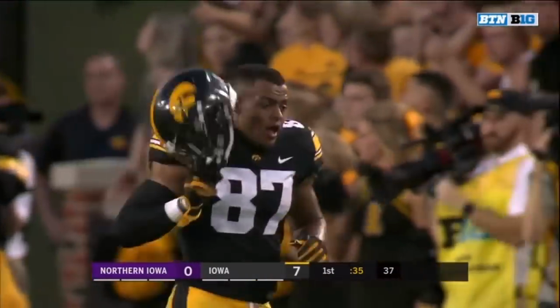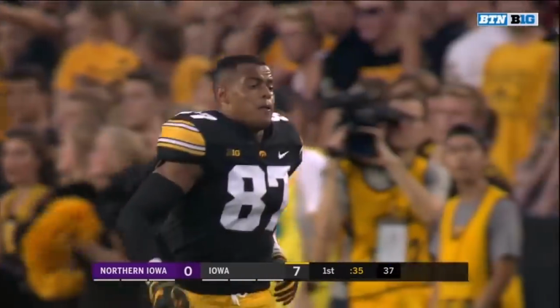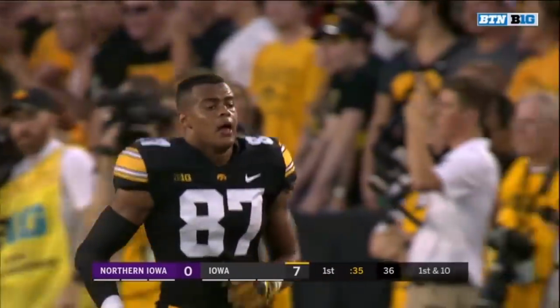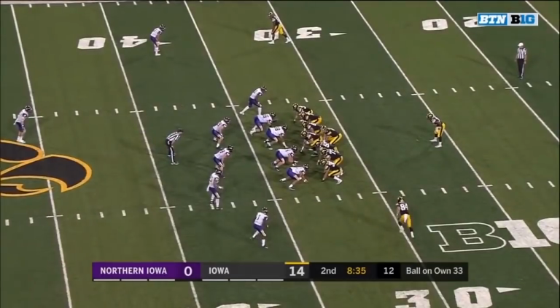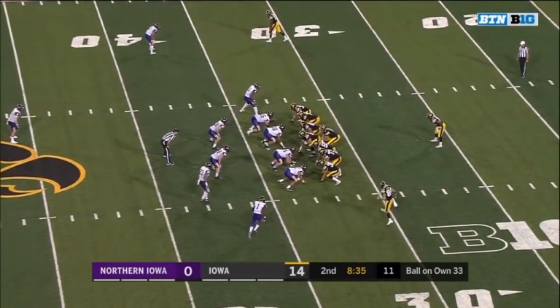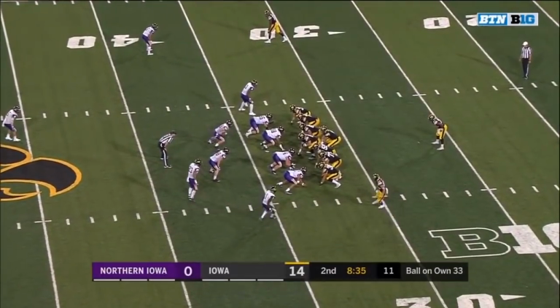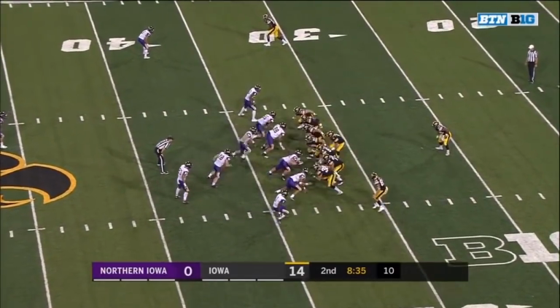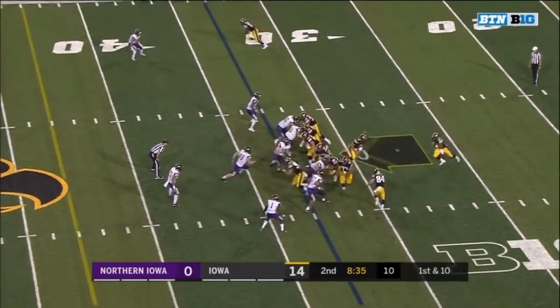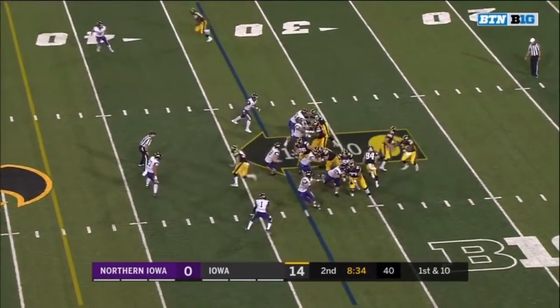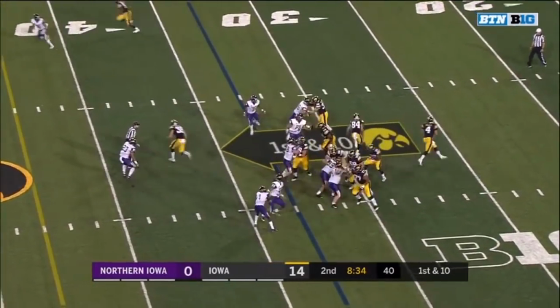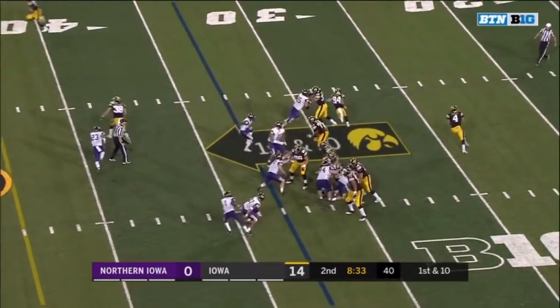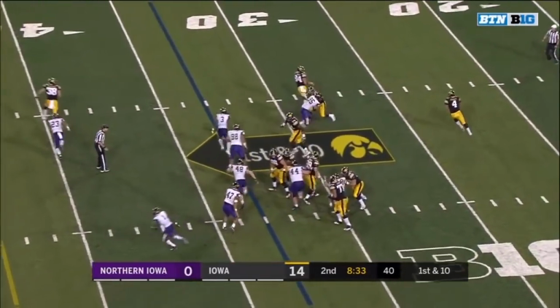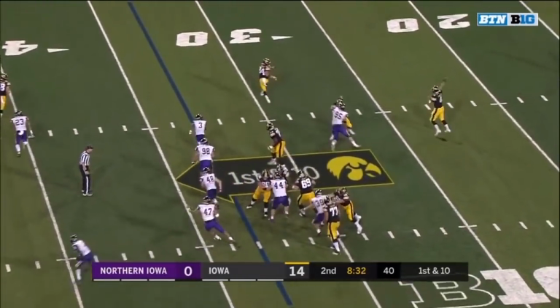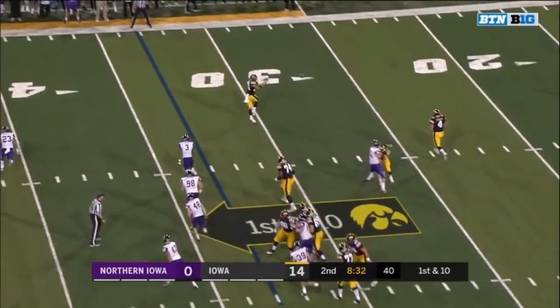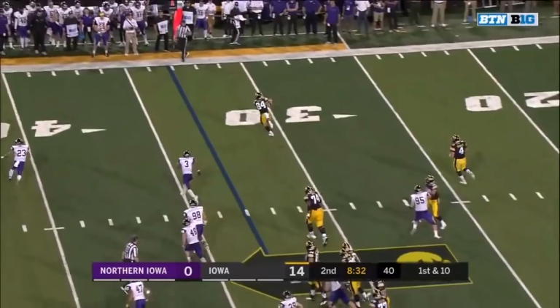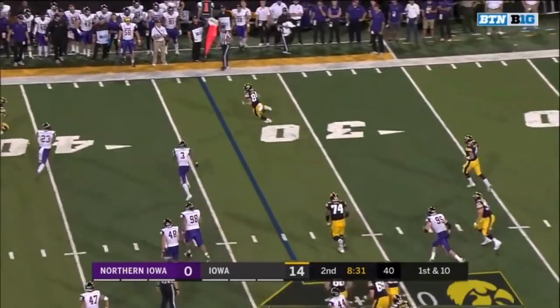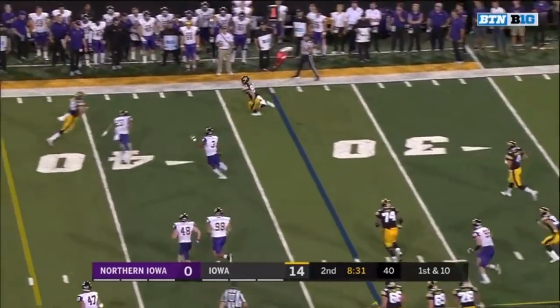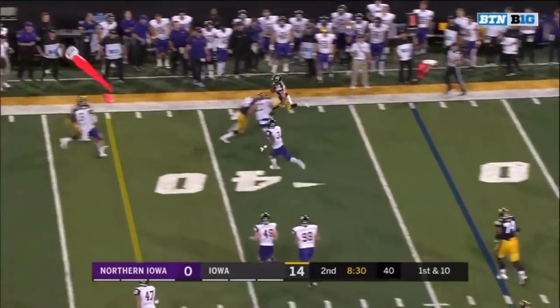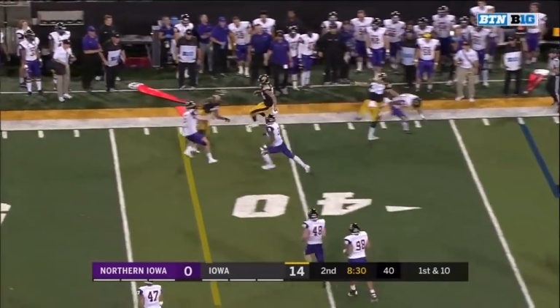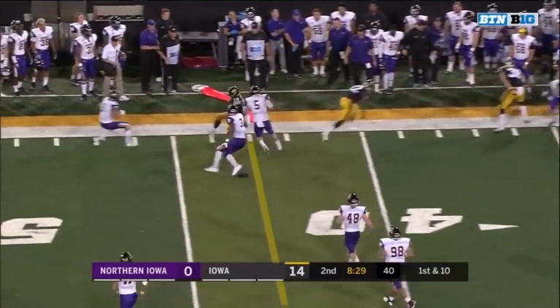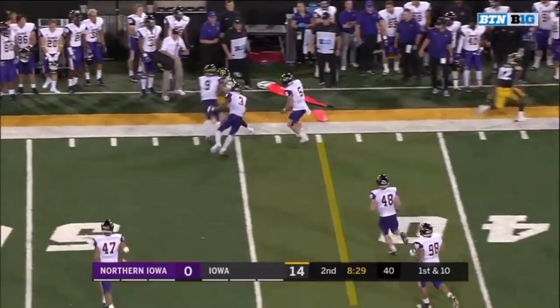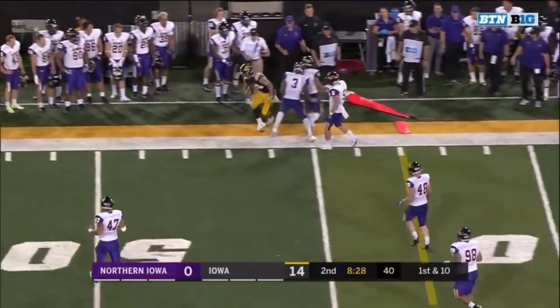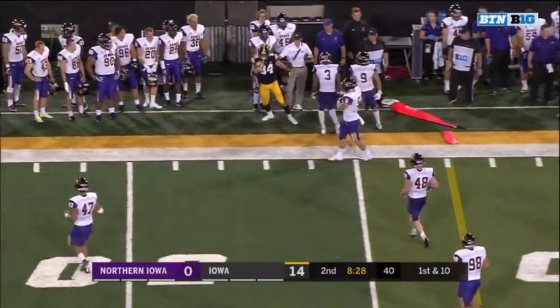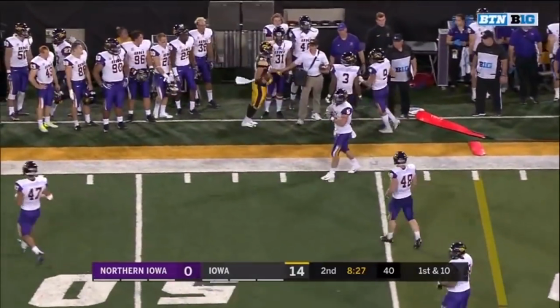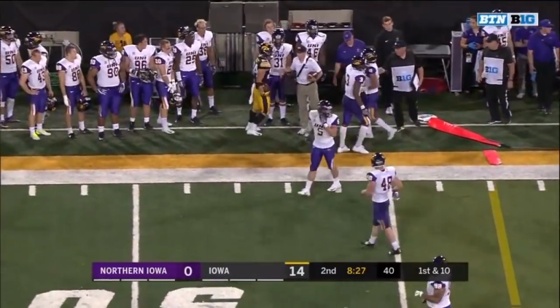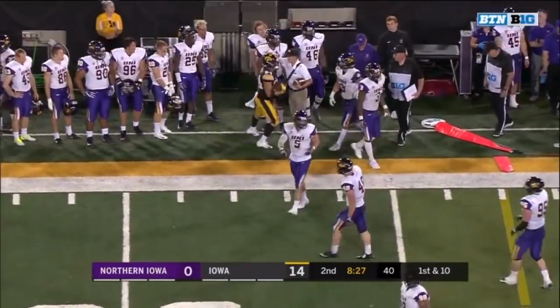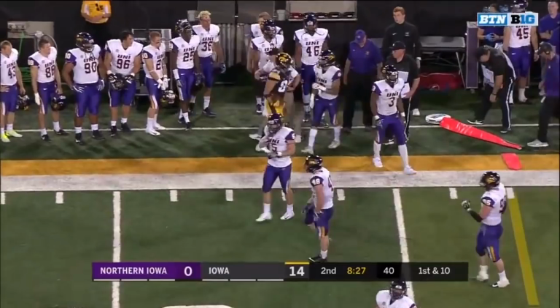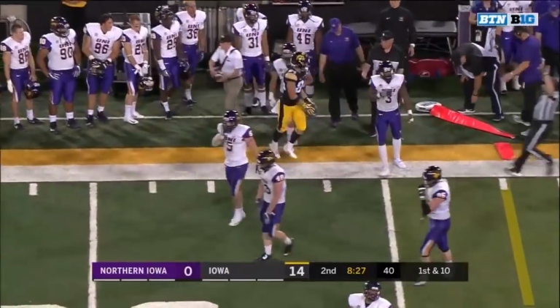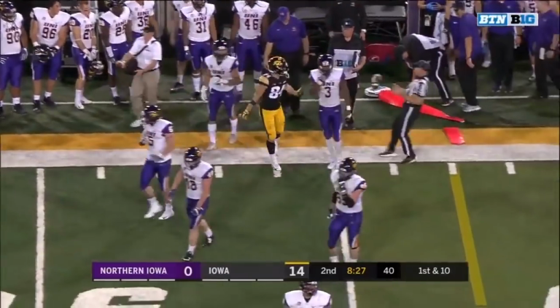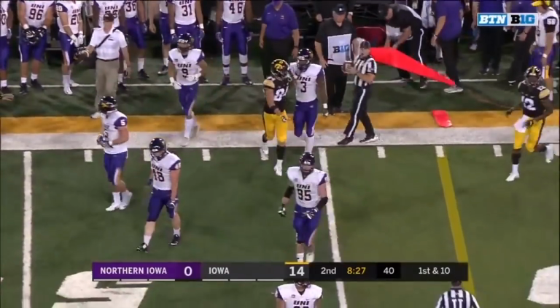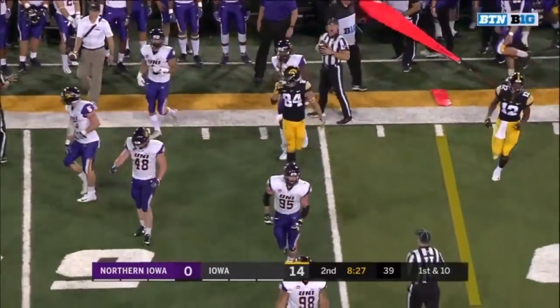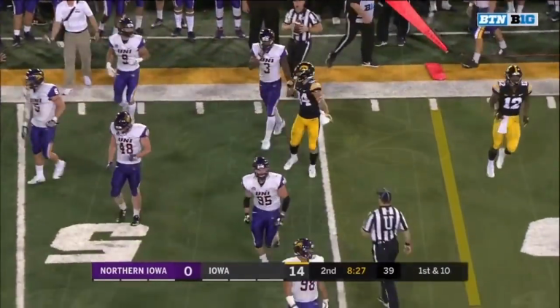First and goal Iowa — the offense is rolling right now. Stanley had completed fewer than 53% of his passes in the first two weeks of the season. He's got Easley out of bounds for another Iowa first down. He's now 10 for 12 tonight.